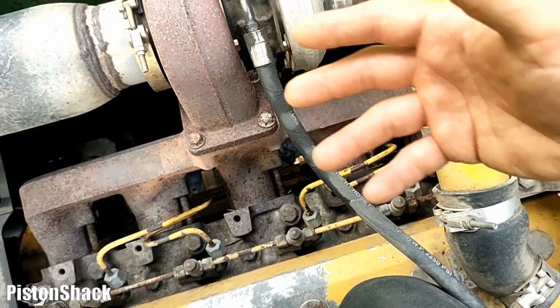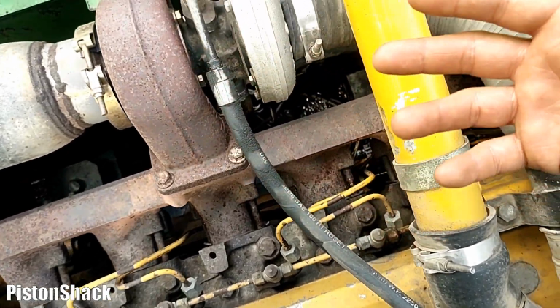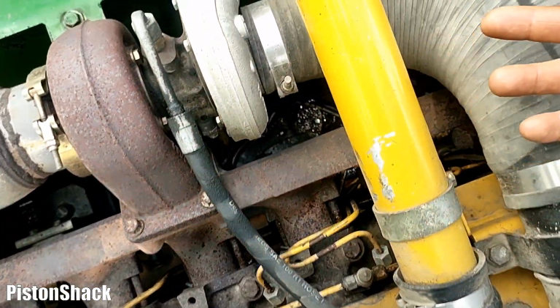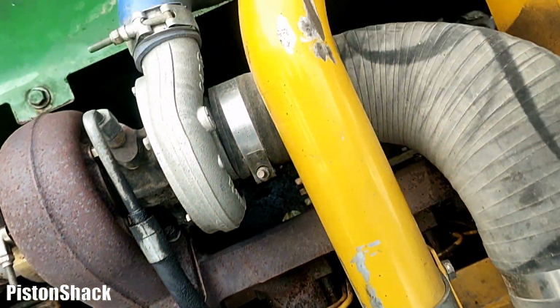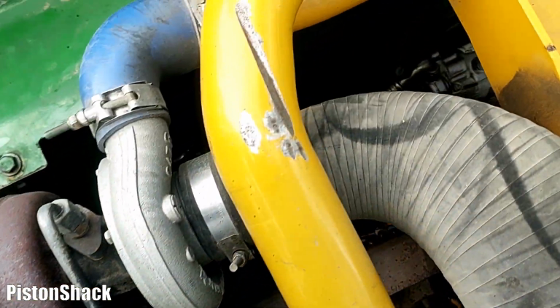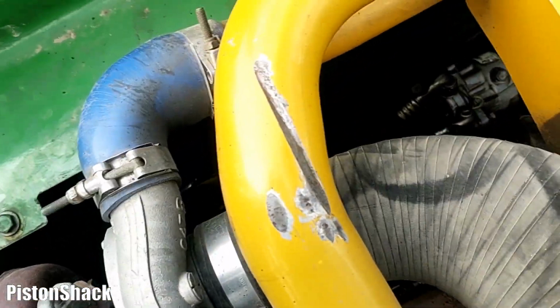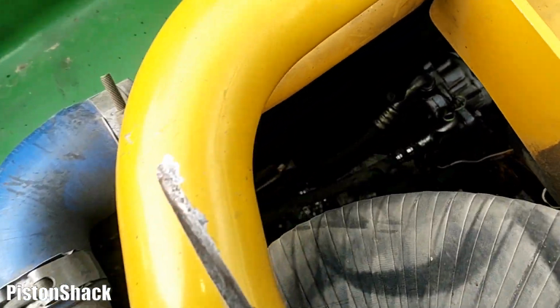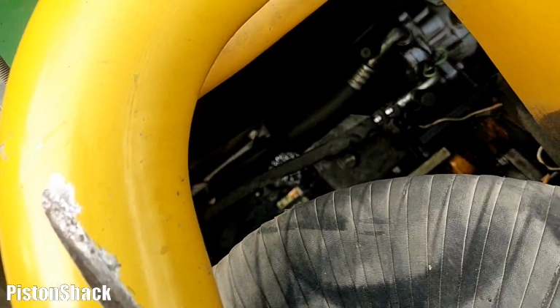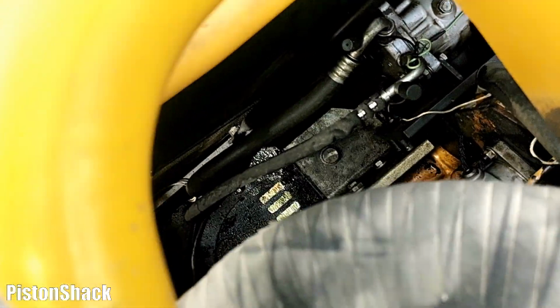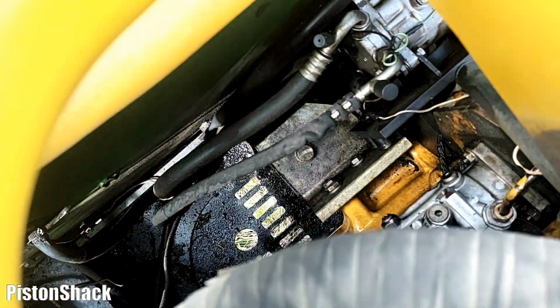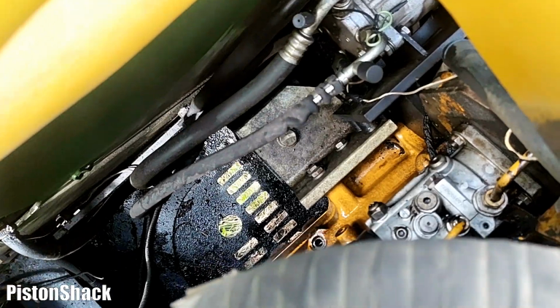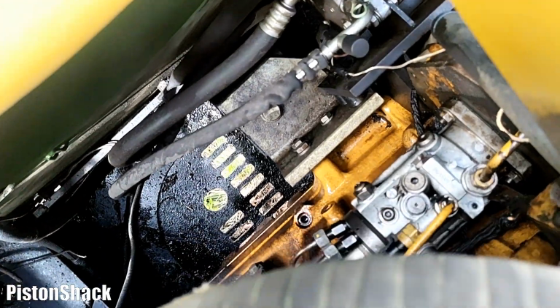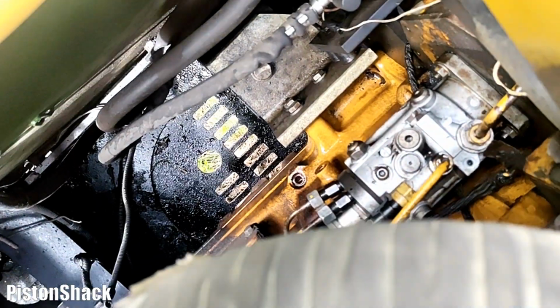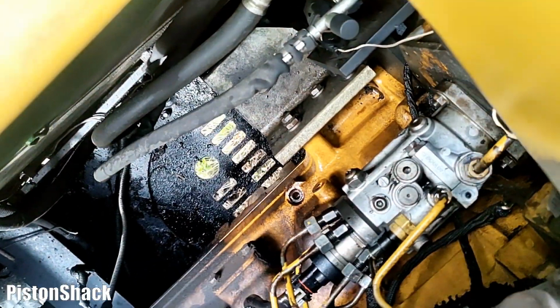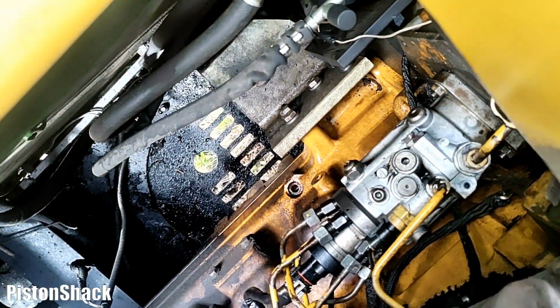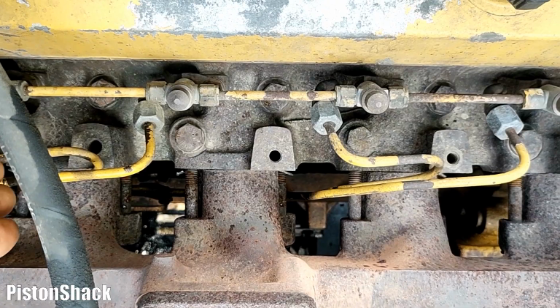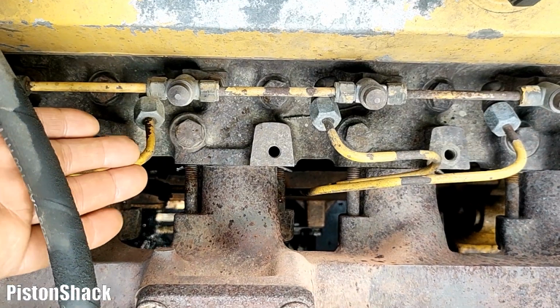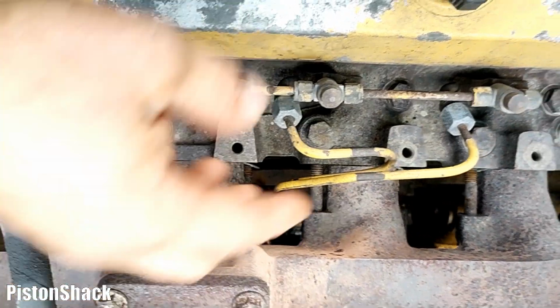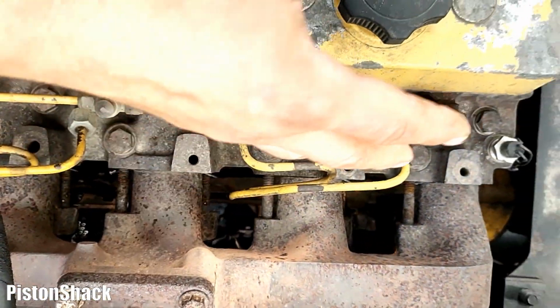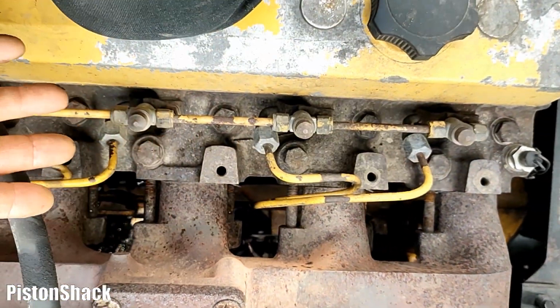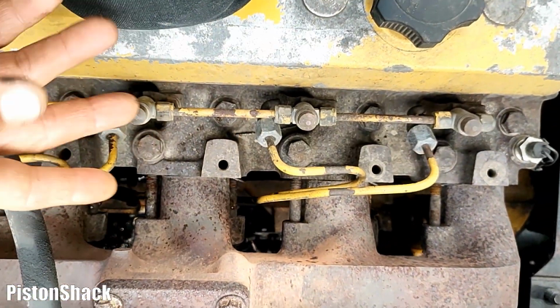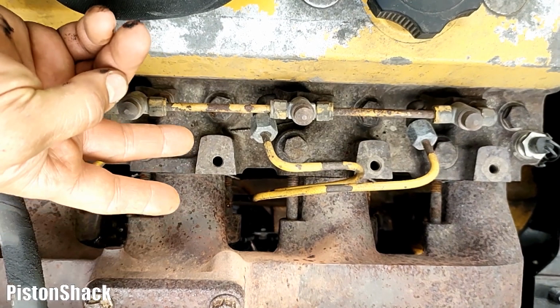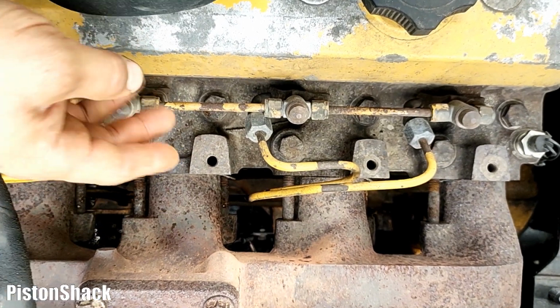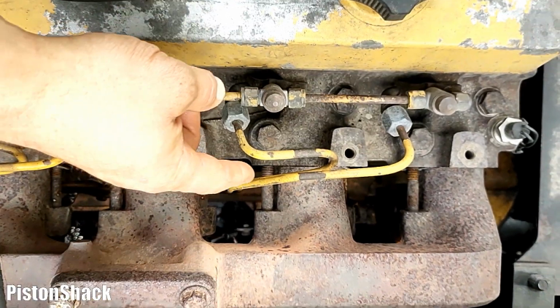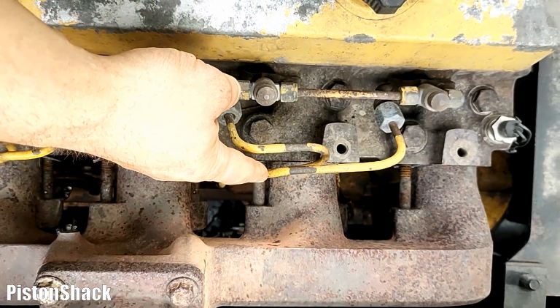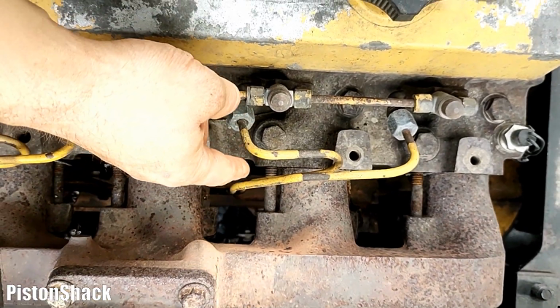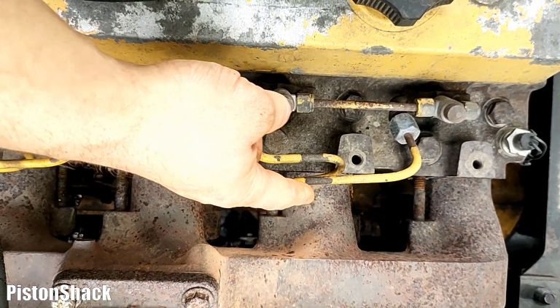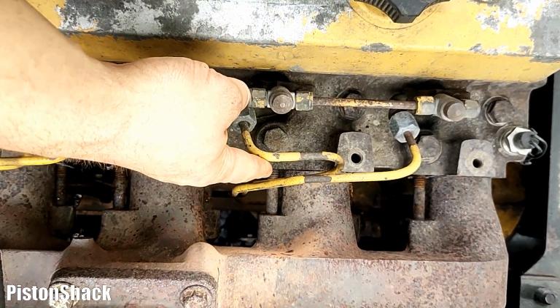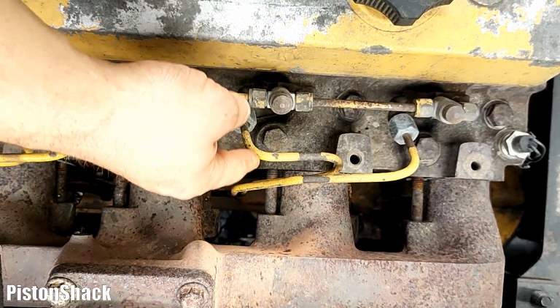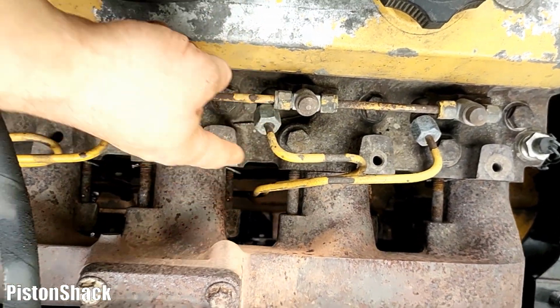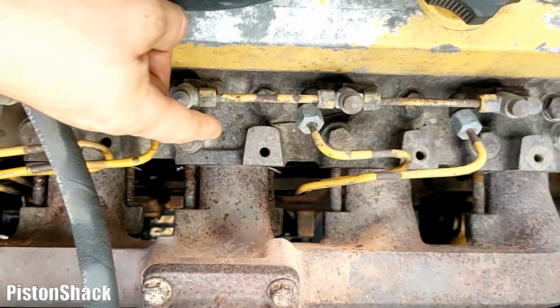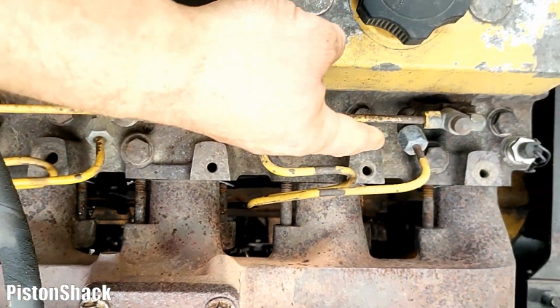Lower pressure is the feed to the injection pump and the return from the injectors back to the pump and the tank. On the high pressure side, we have six cylinders and six injectors — each injector has its own high pressure line.